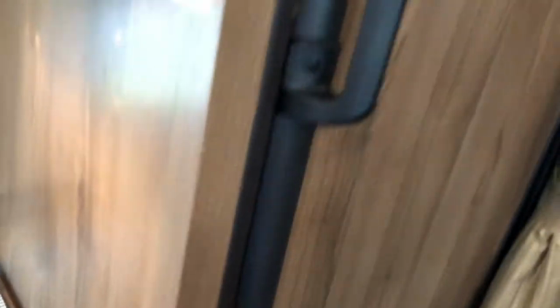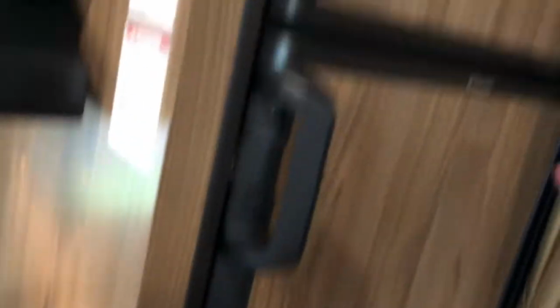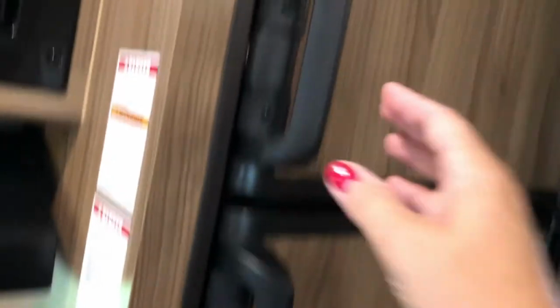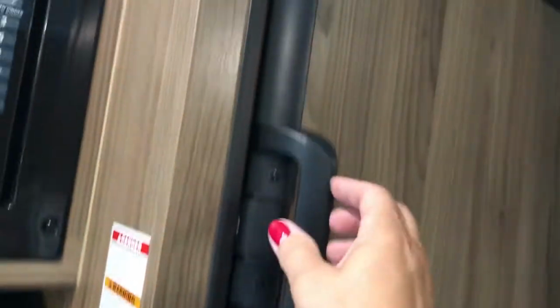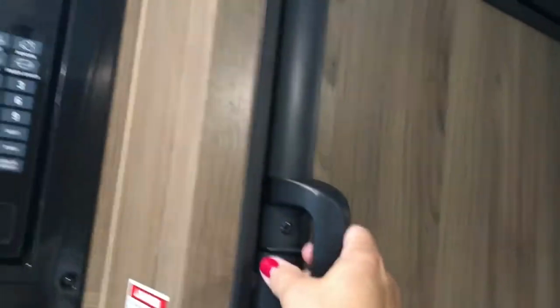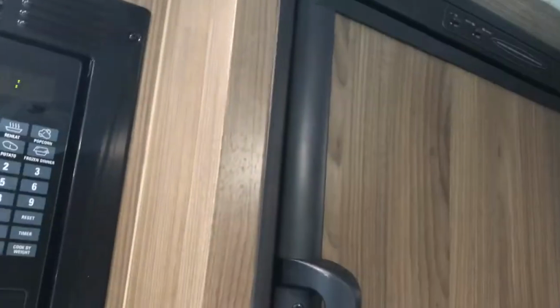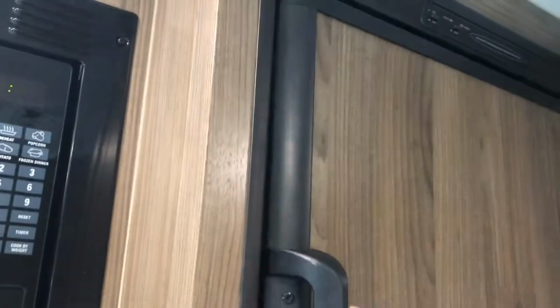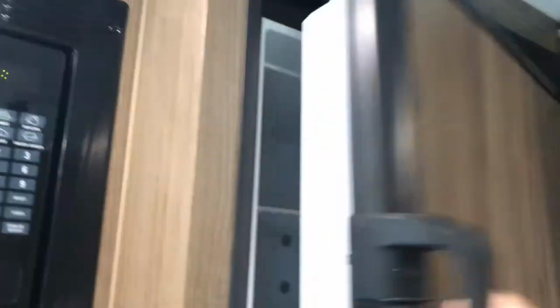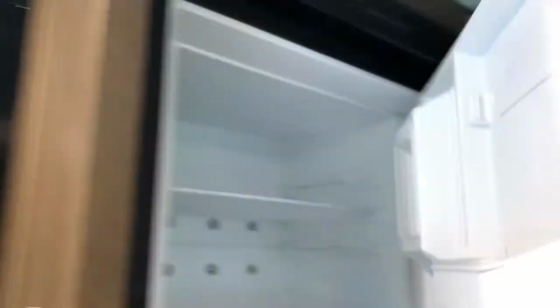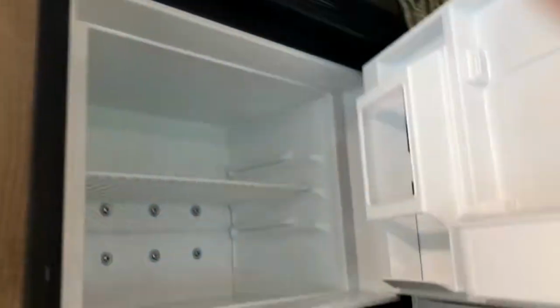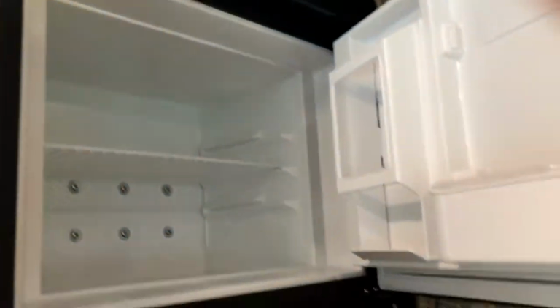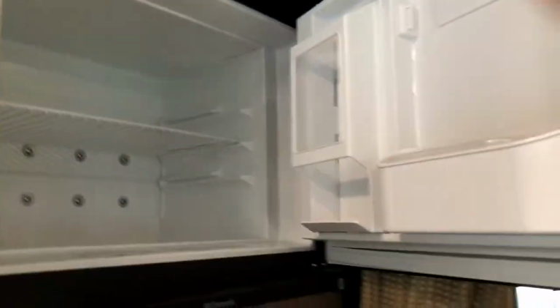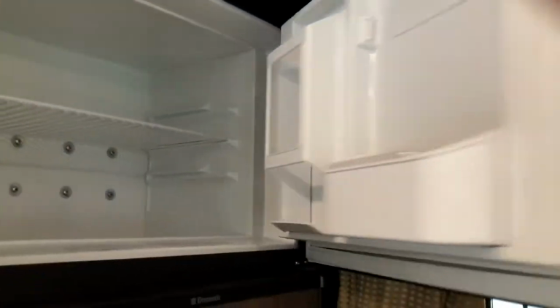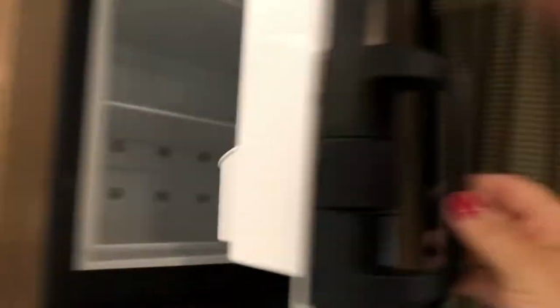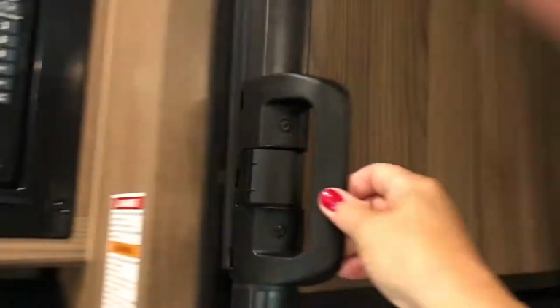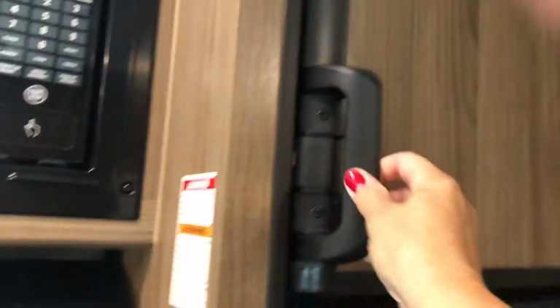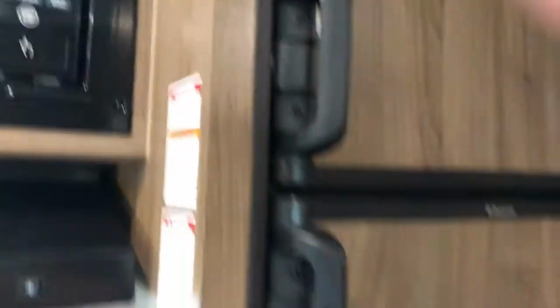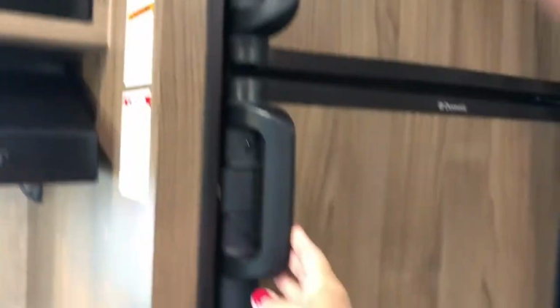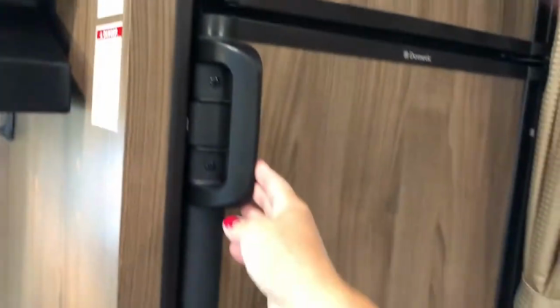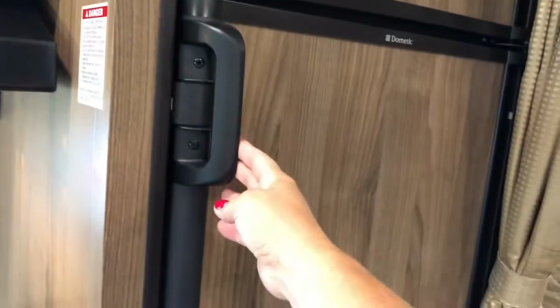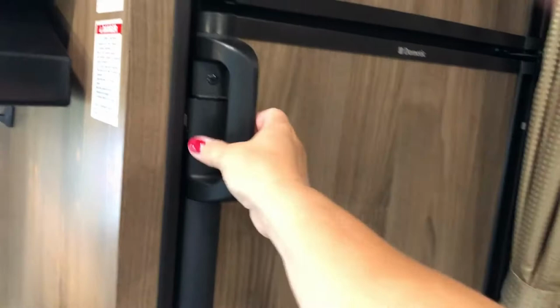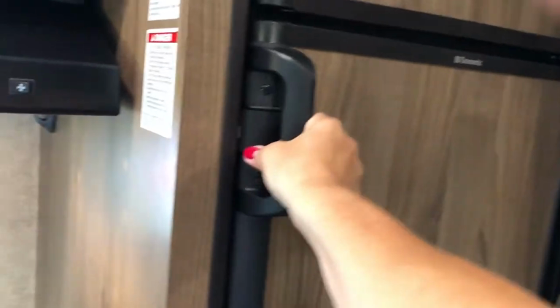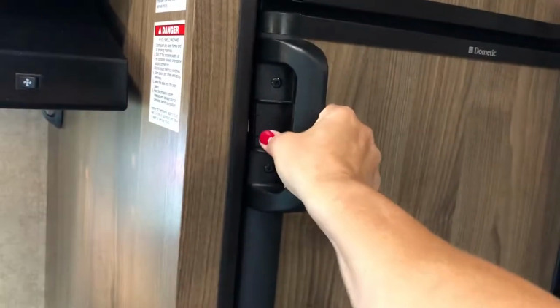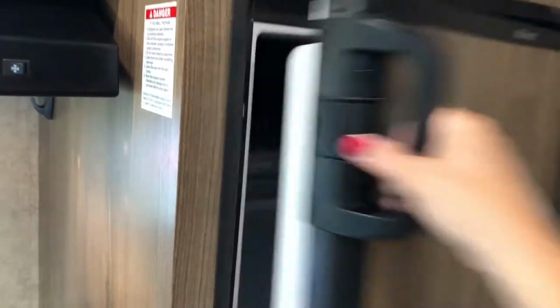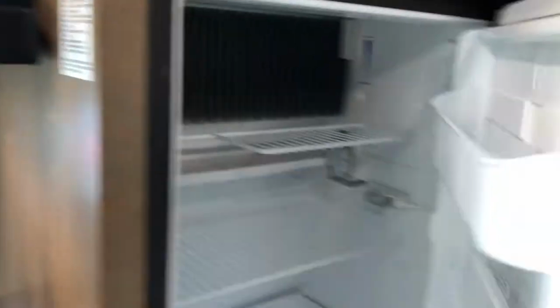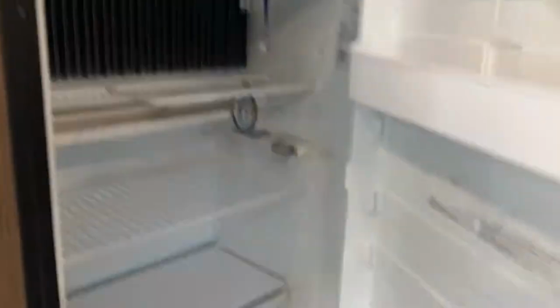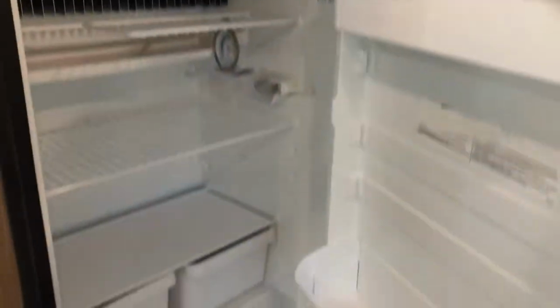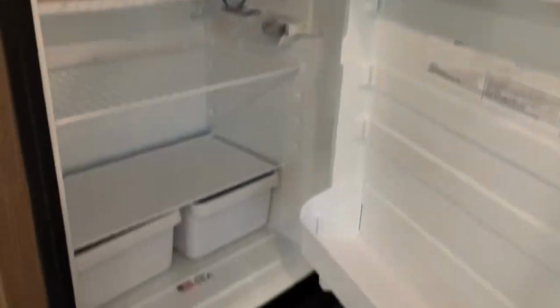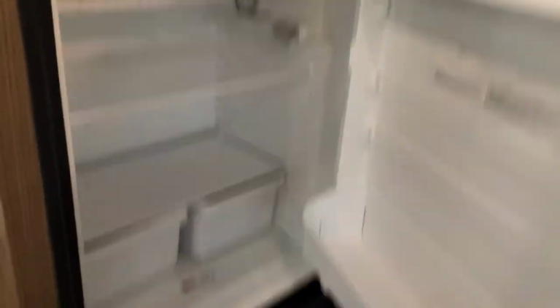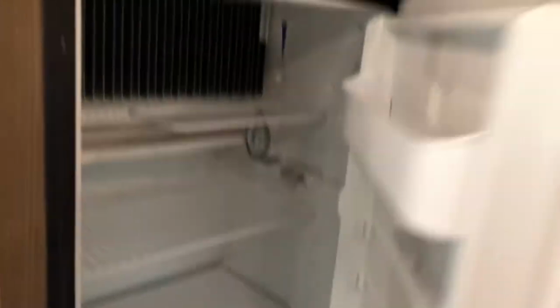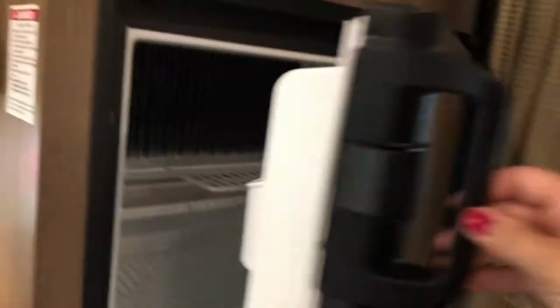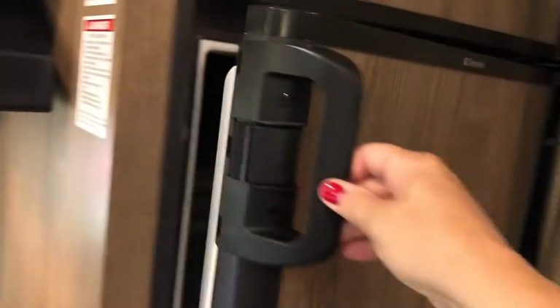This is a full-size refrigerator — full size for a camper. It doesn't fit in the house, but it's like new and works great.